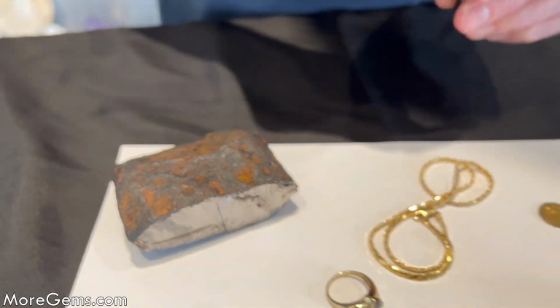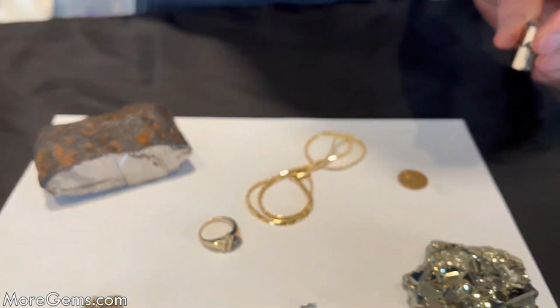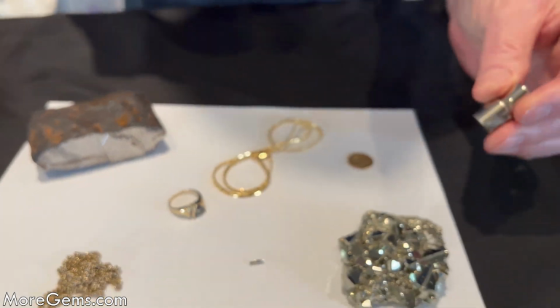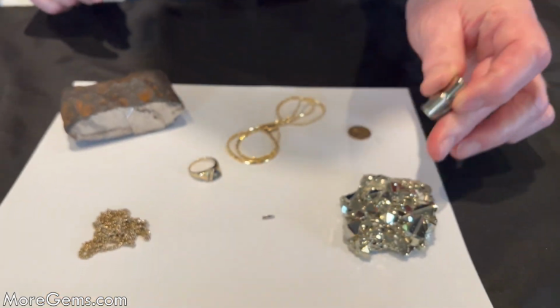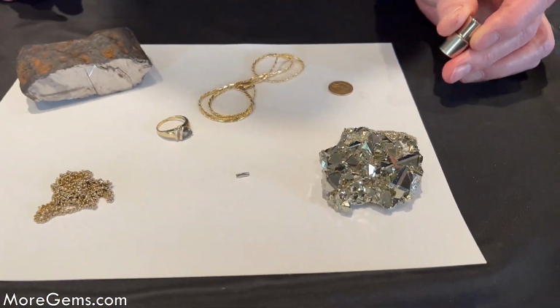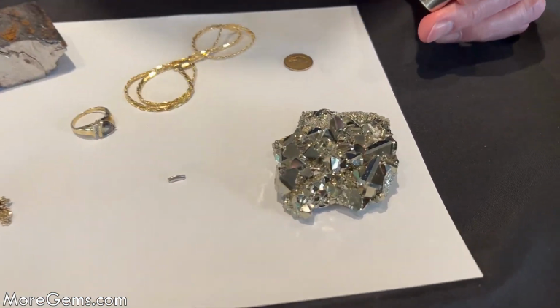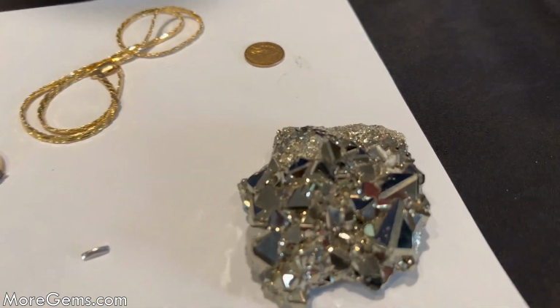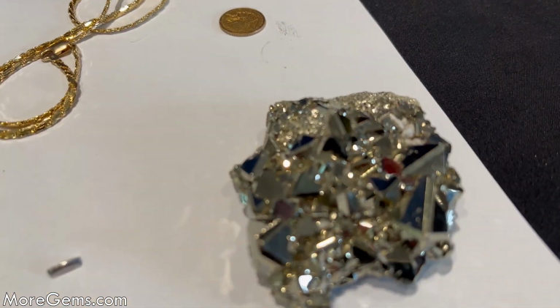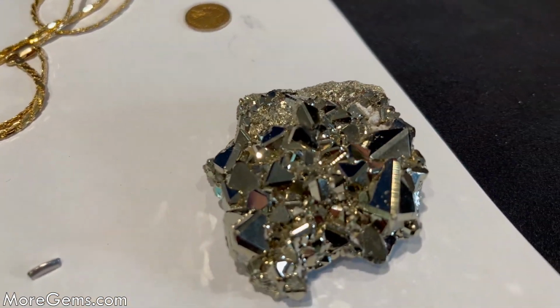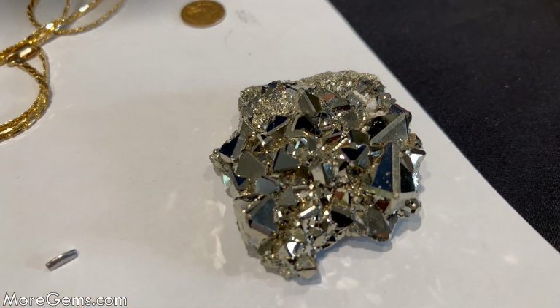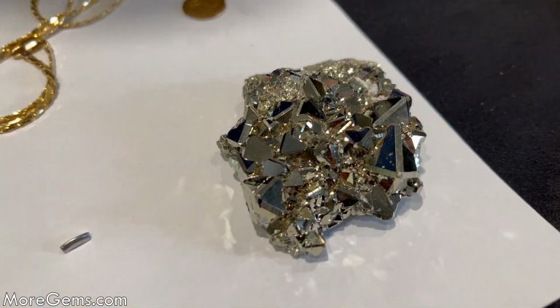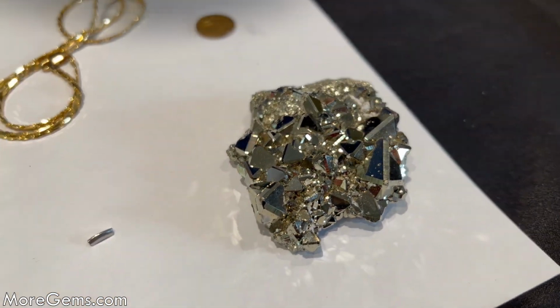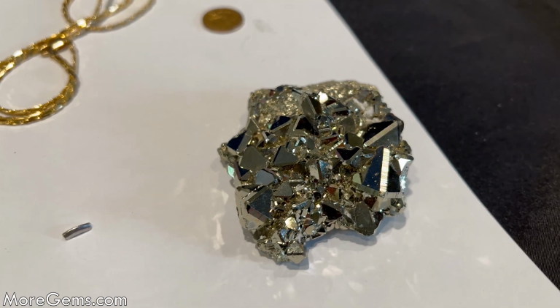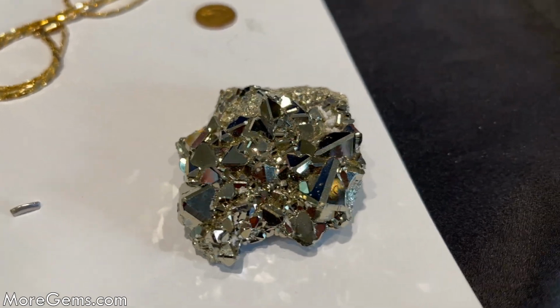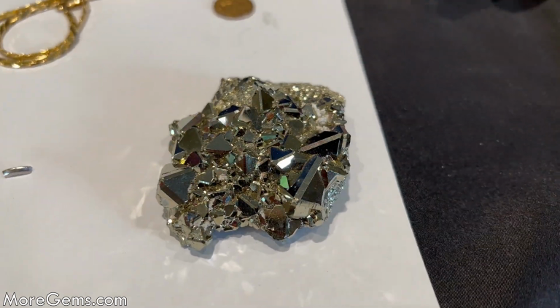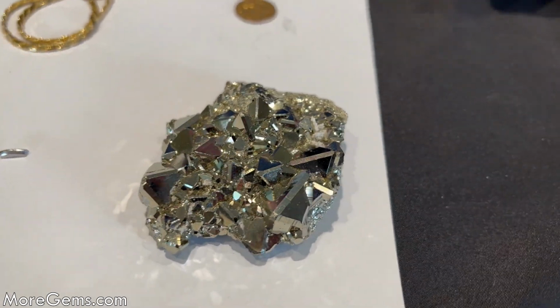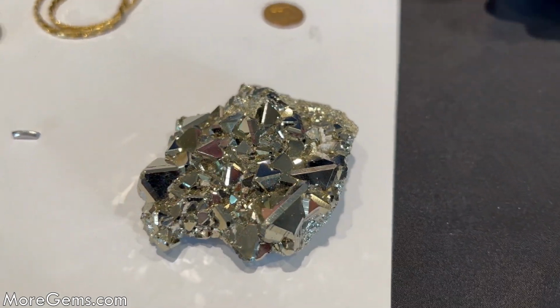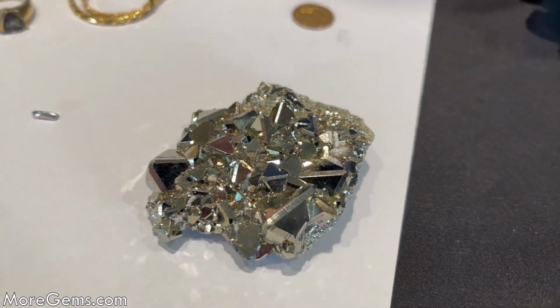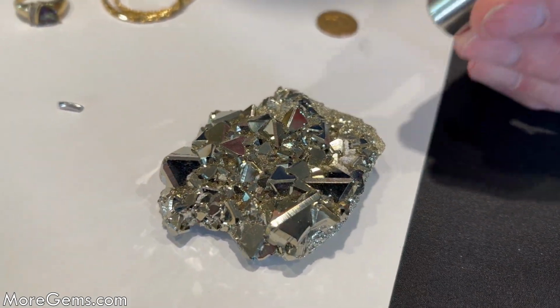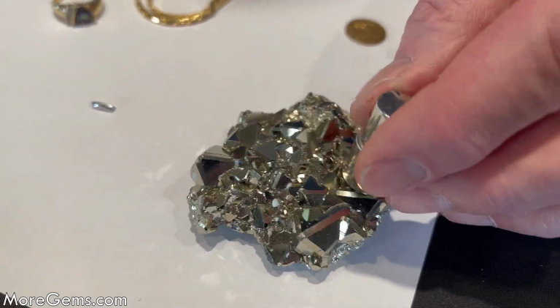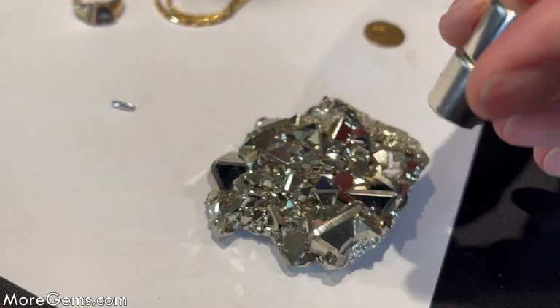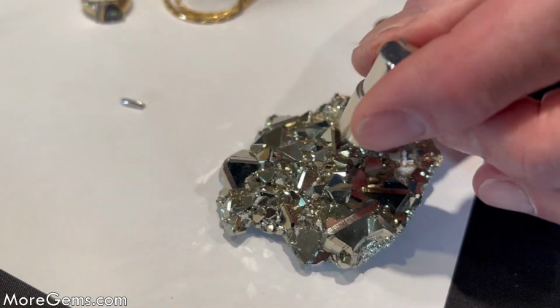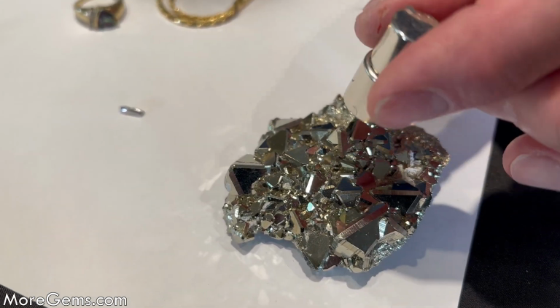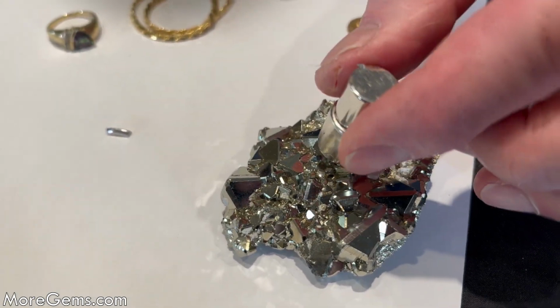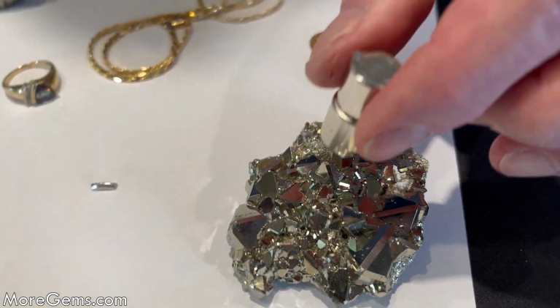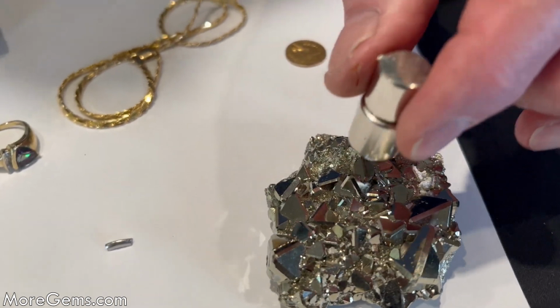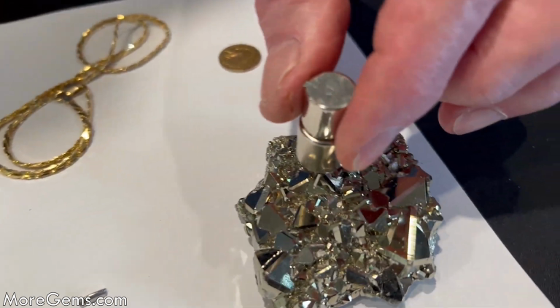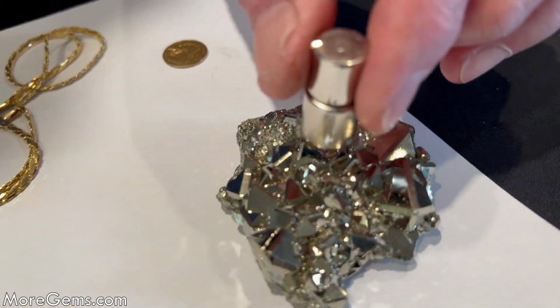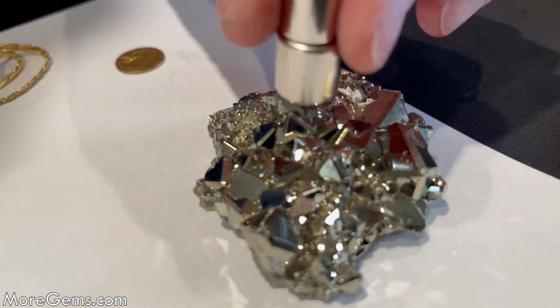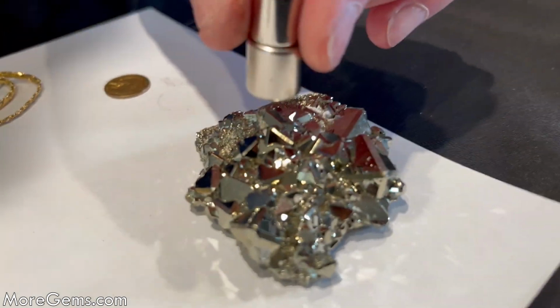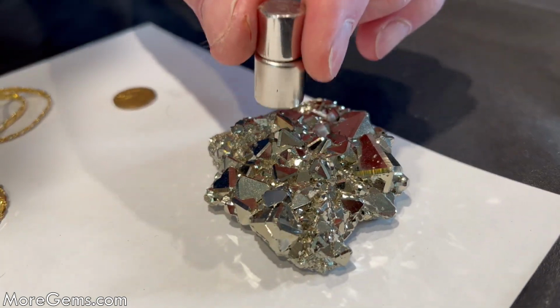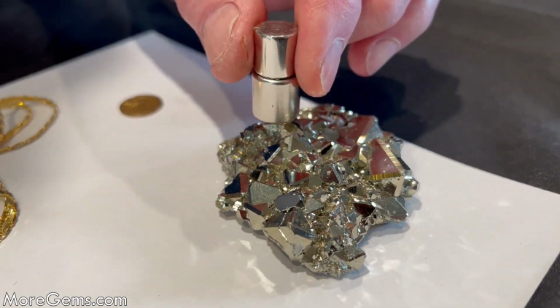And this is fool's gold. Now I would think this would be magnetic because it's mostly iron. It's iron sulfide, but not magnetic at all as far as I can tell.